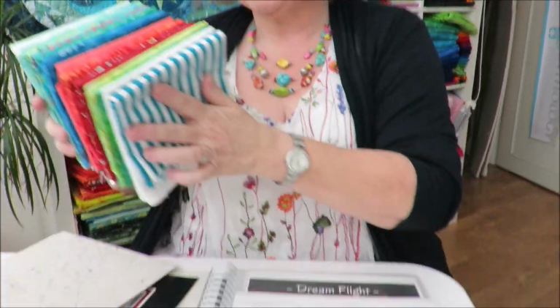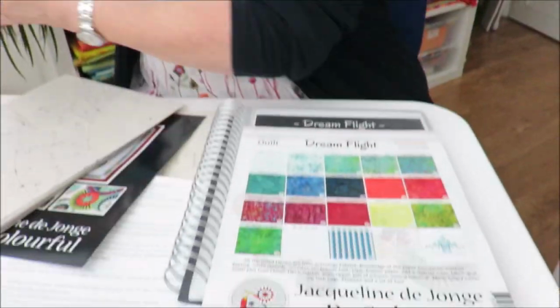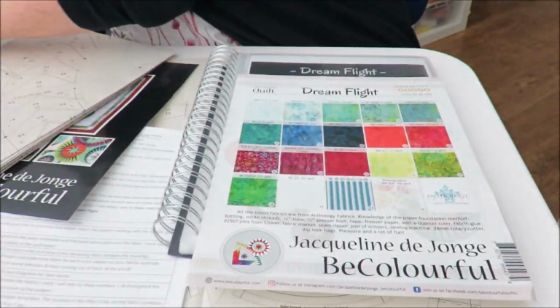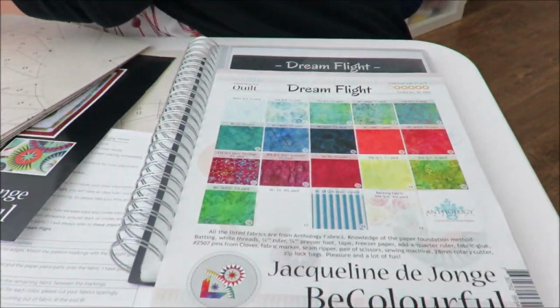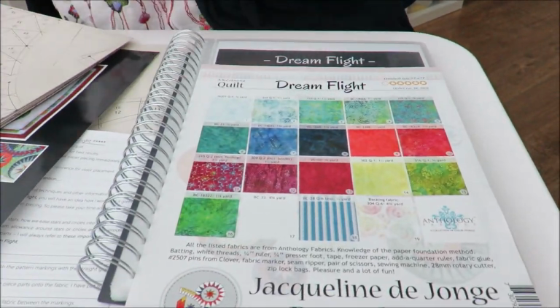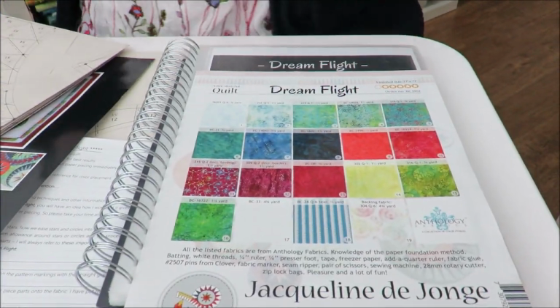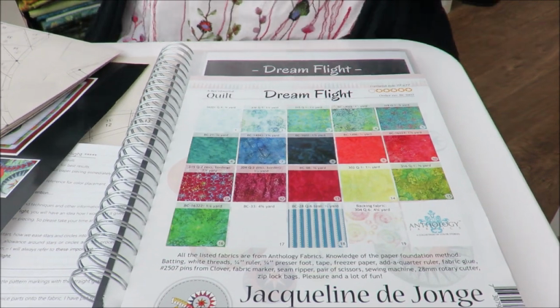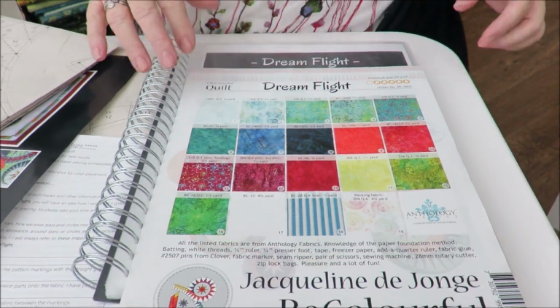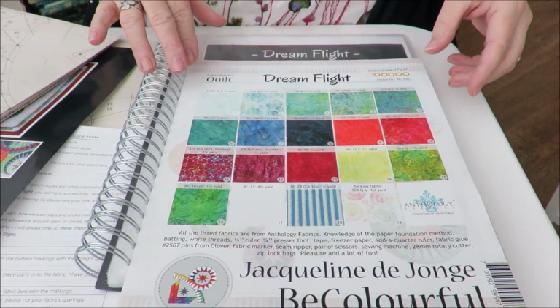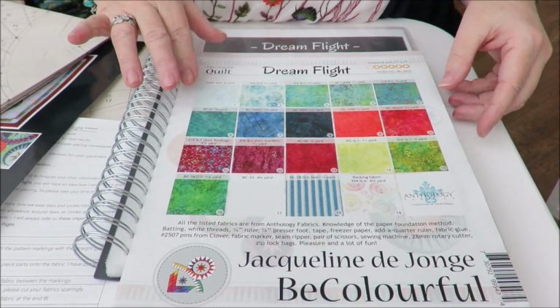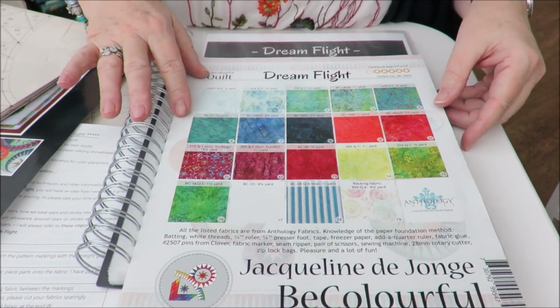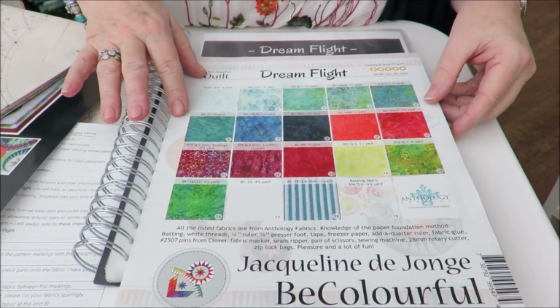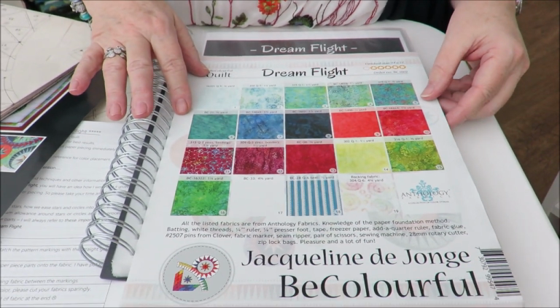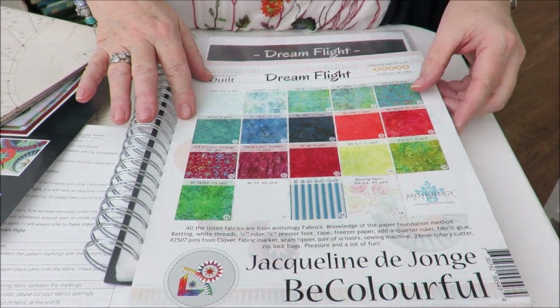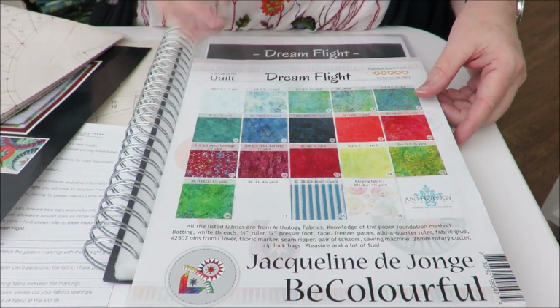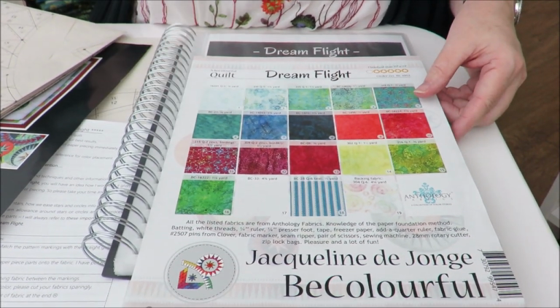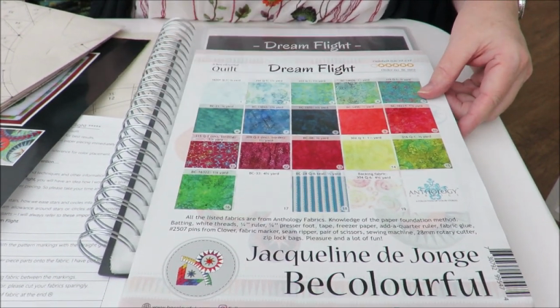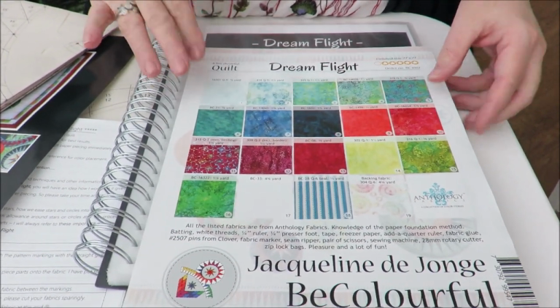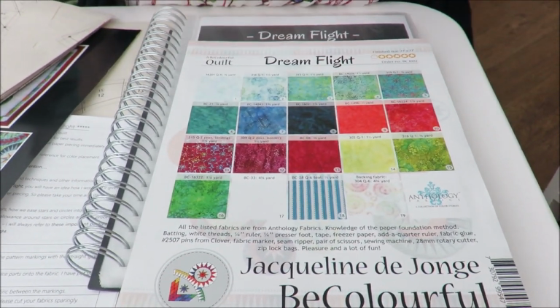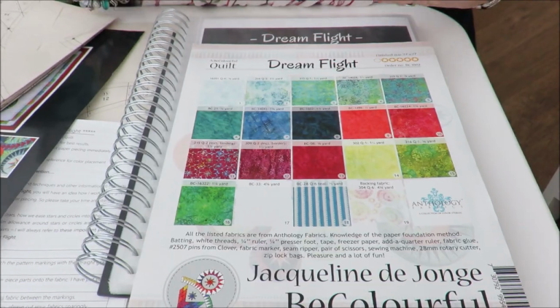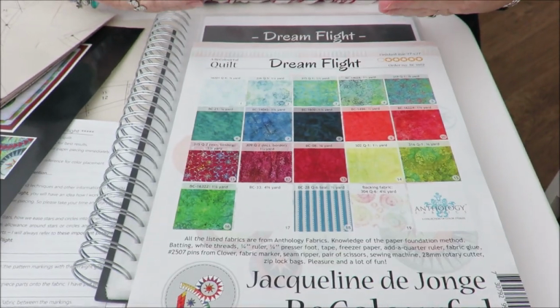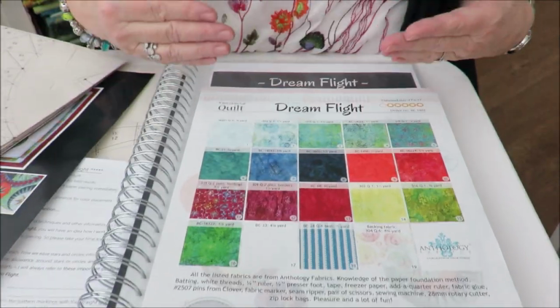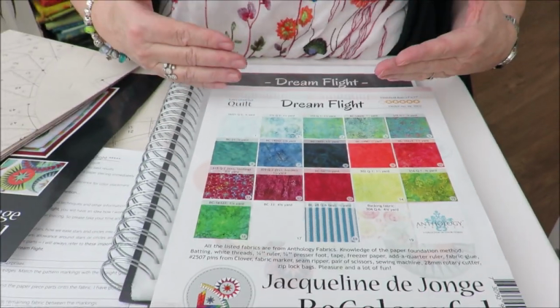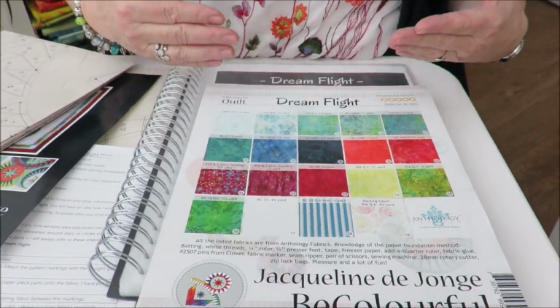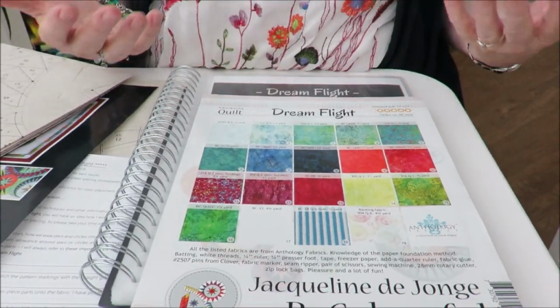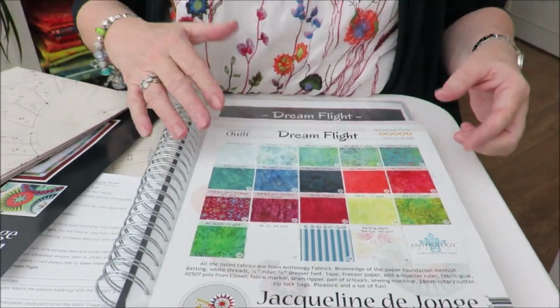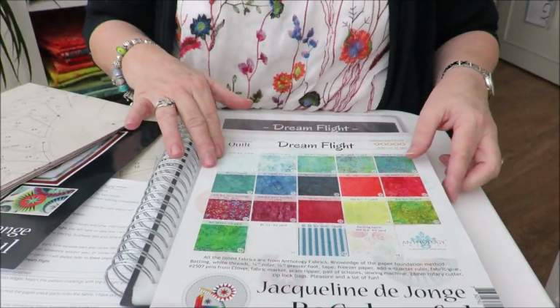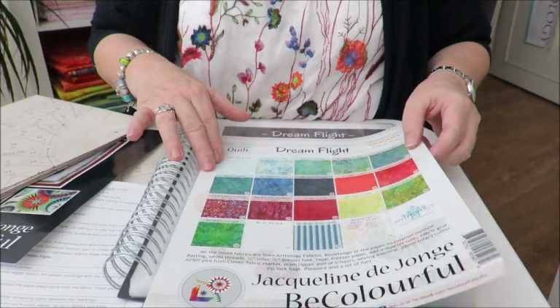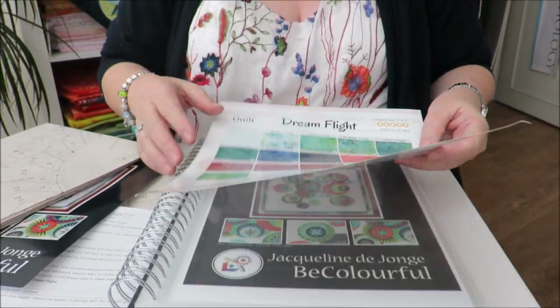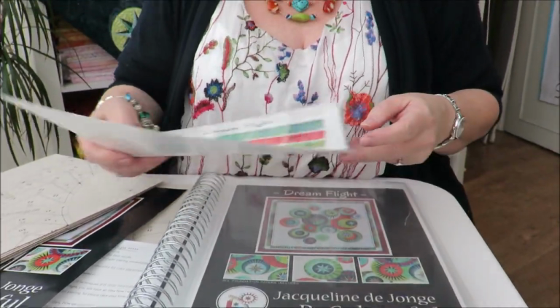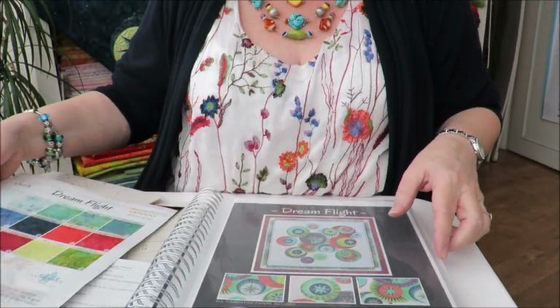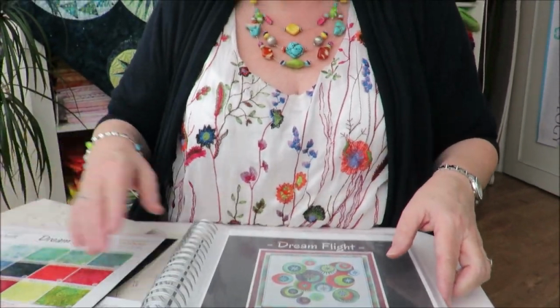So let's start and let's introduce the pattern first. What I did personally — because this is a project for many months, I think we have nine months to go — I opened it.